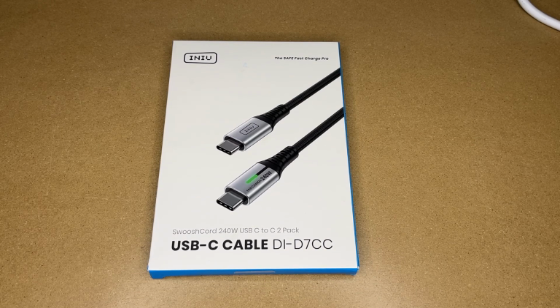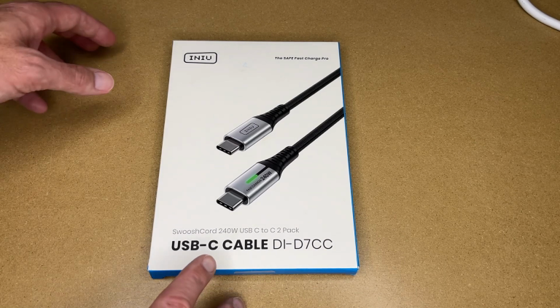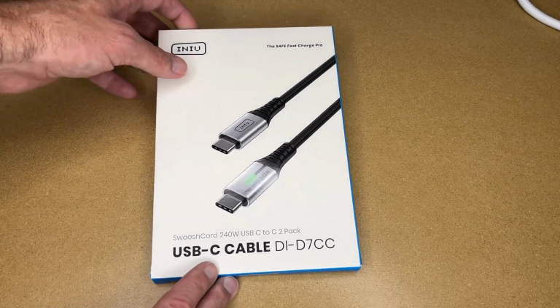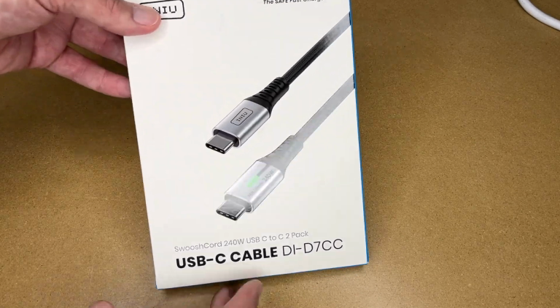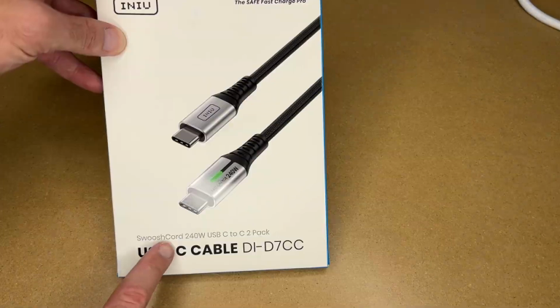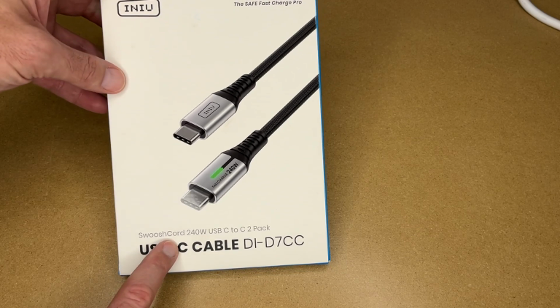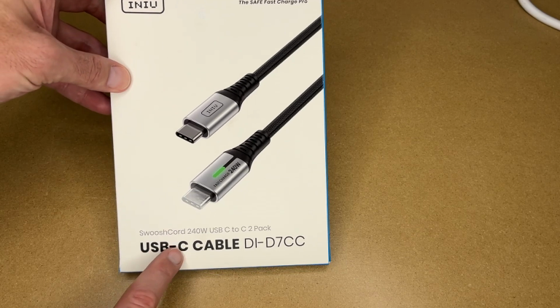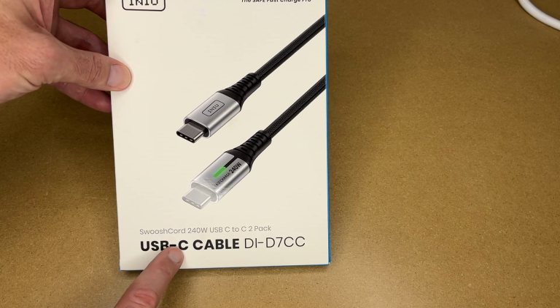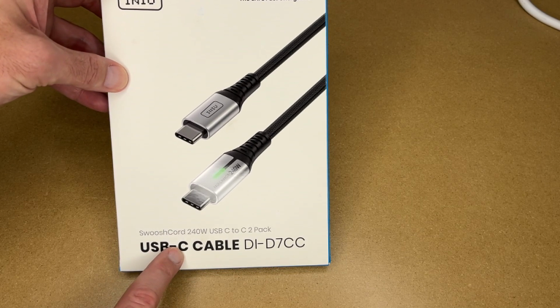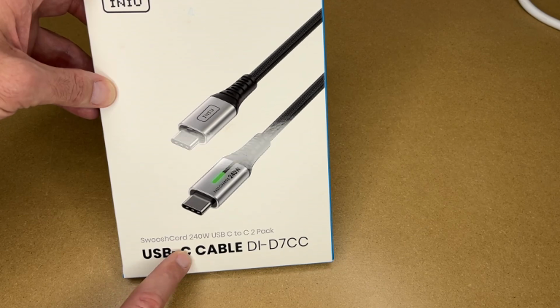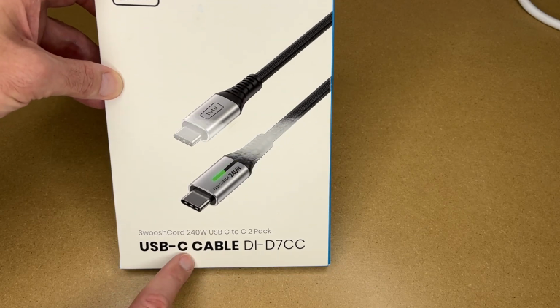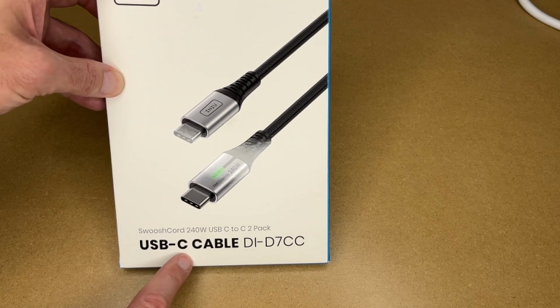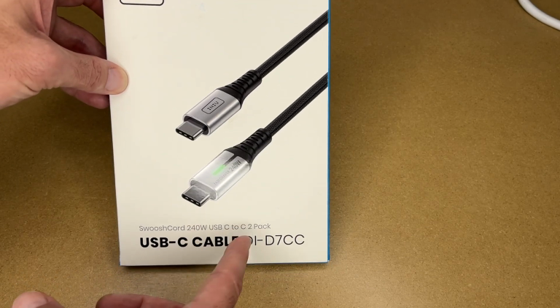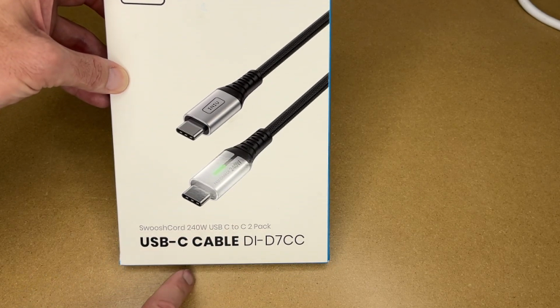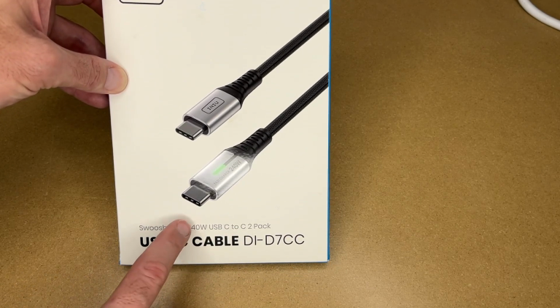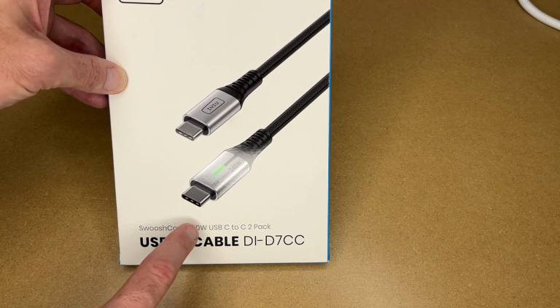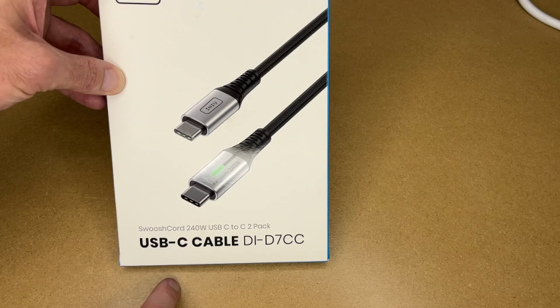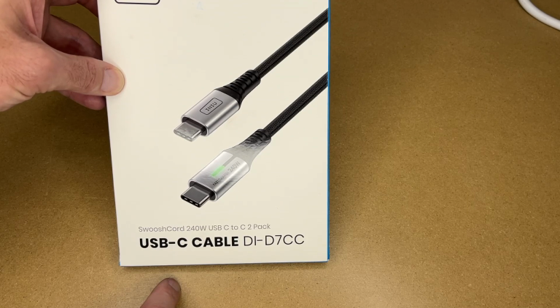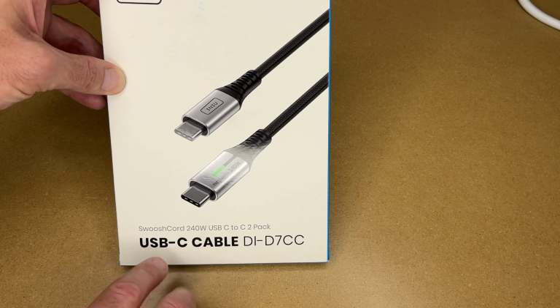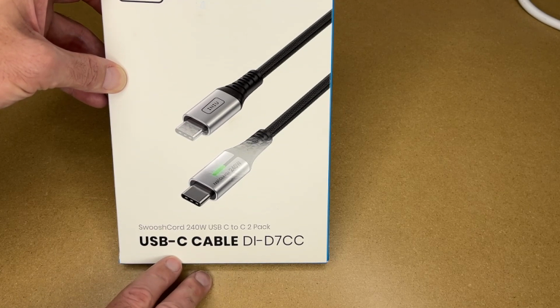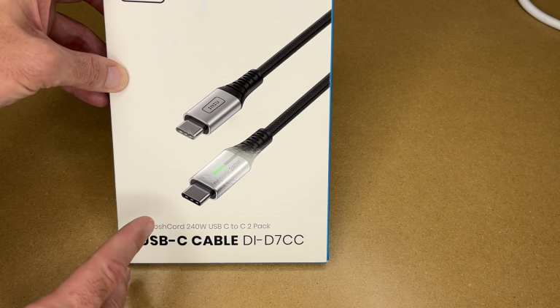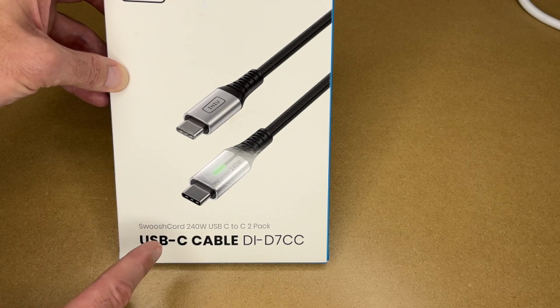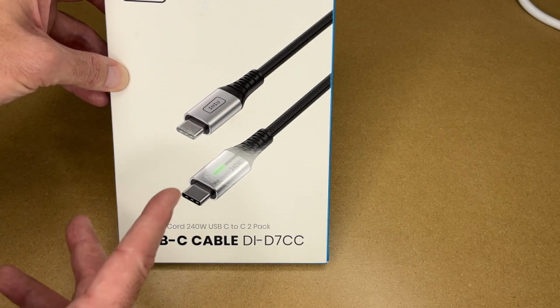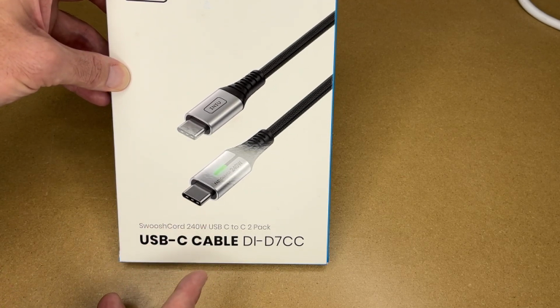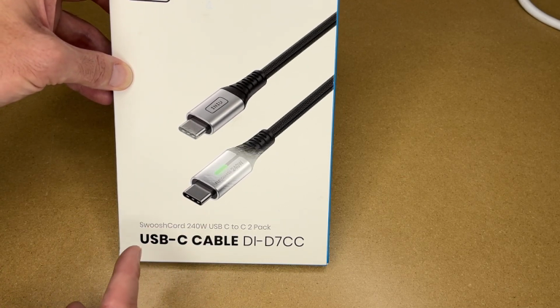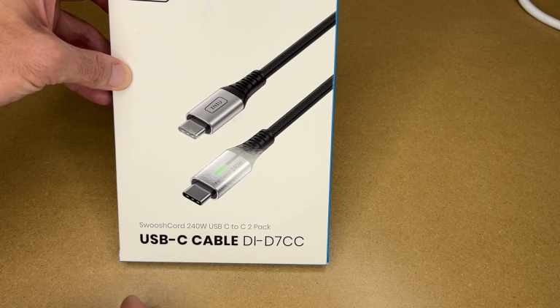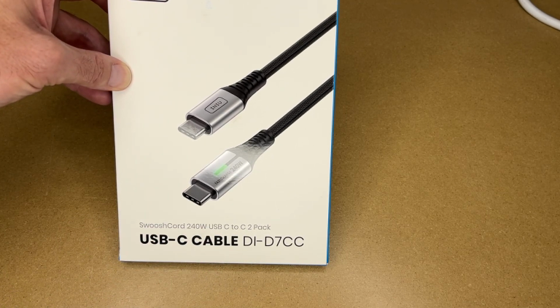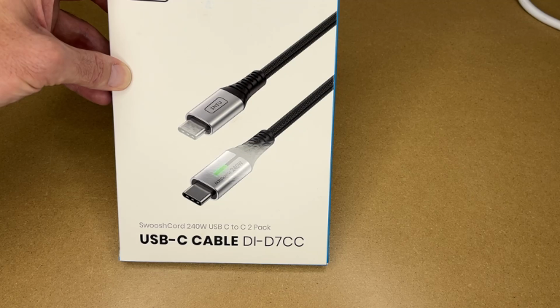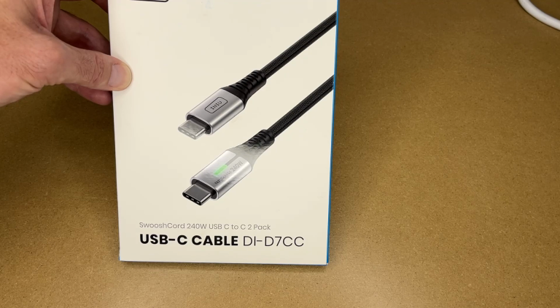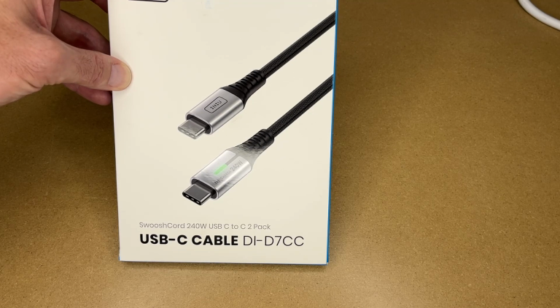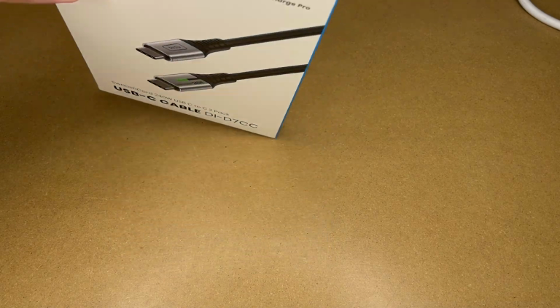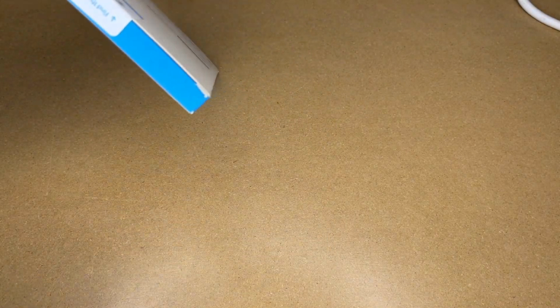So this is a two-pack of cables. This supports up to 240 watt charging, and at the time of this recording I think that's the highest rated for USB. Now for data transfer this supports USB 2.0 speeds, so that would be up to 480 megabits per second. So let's get this open.